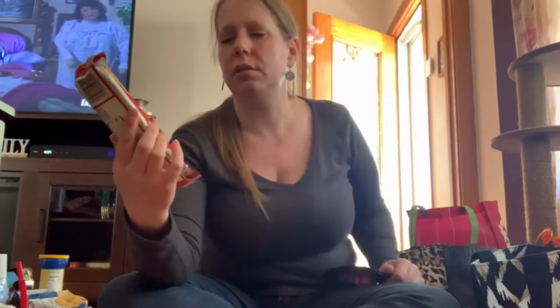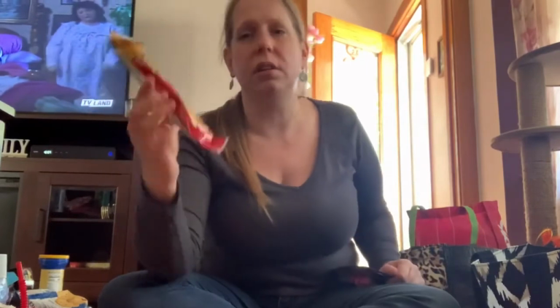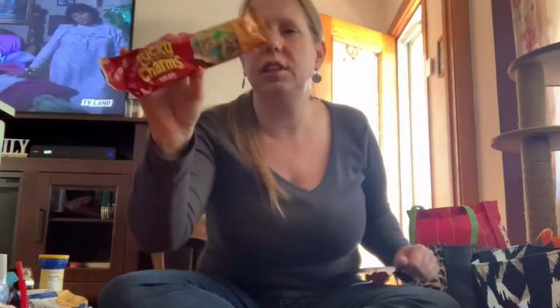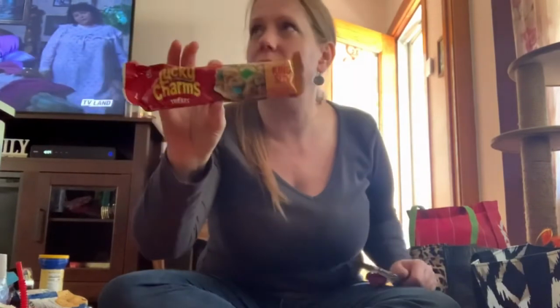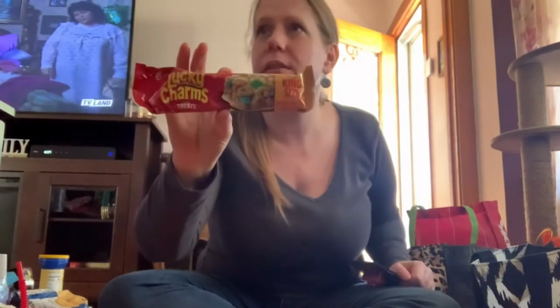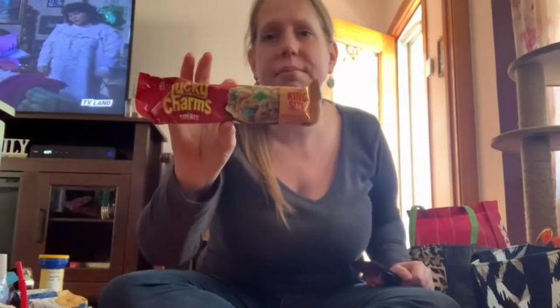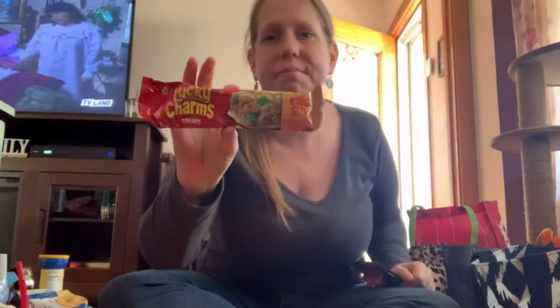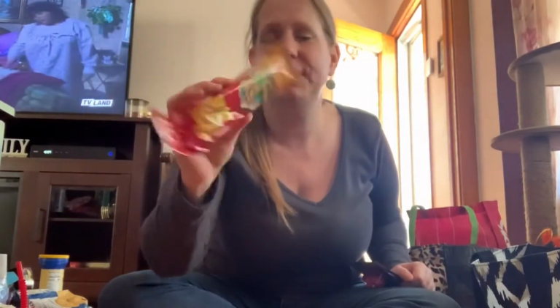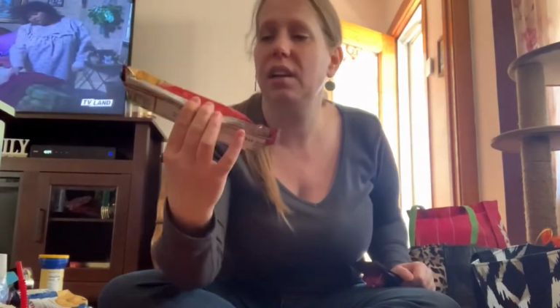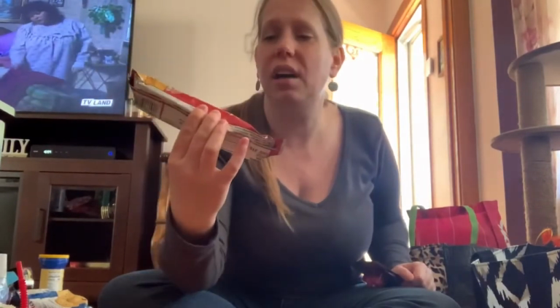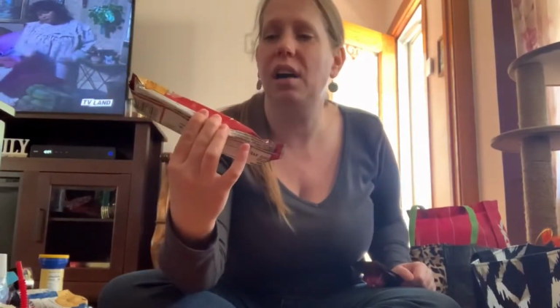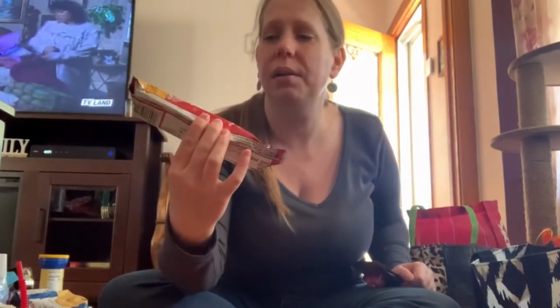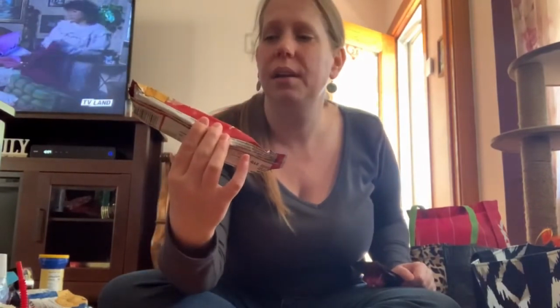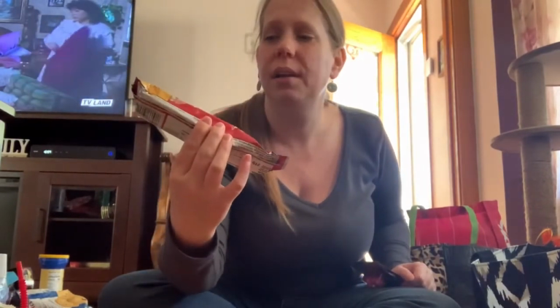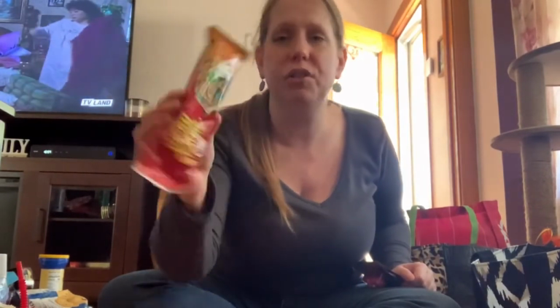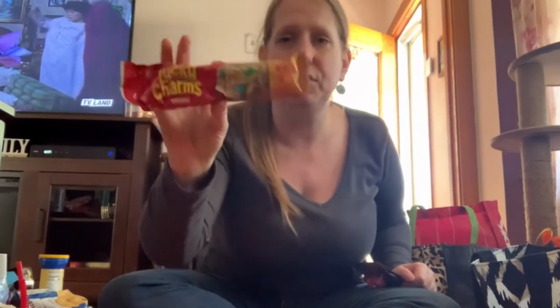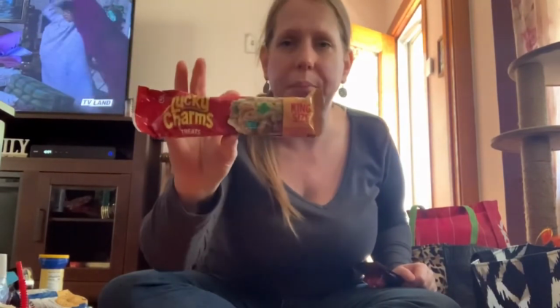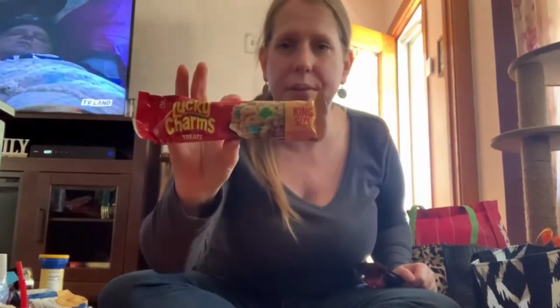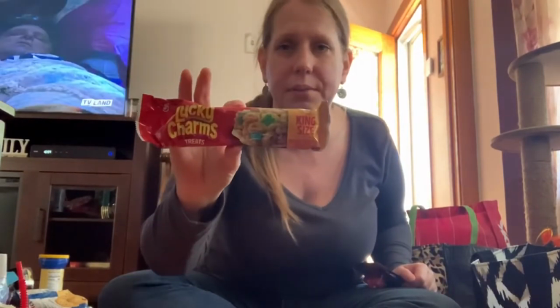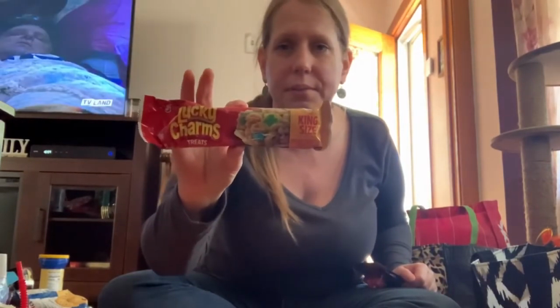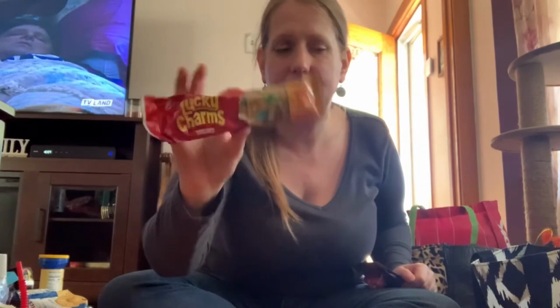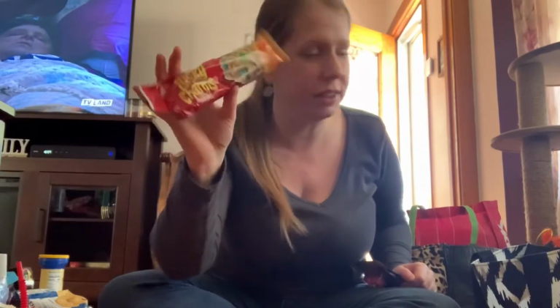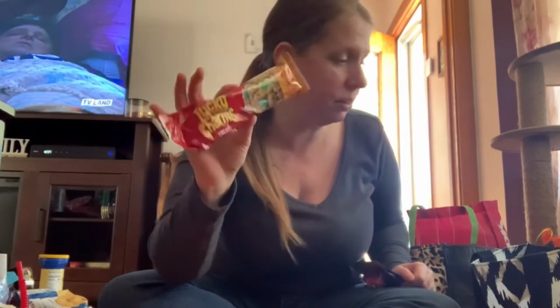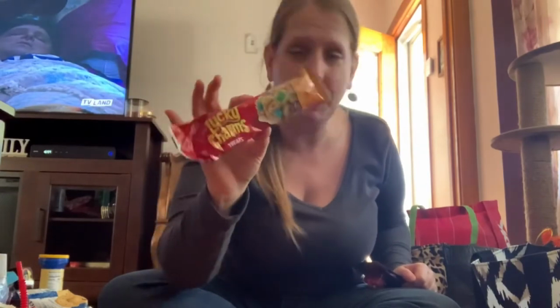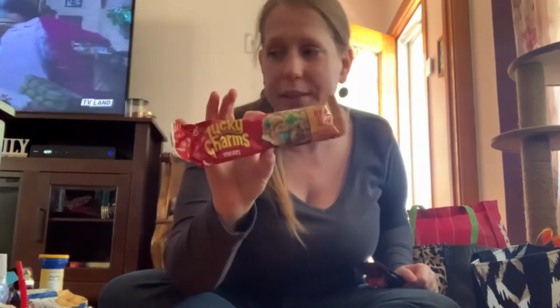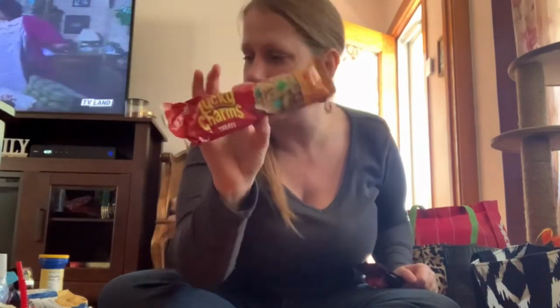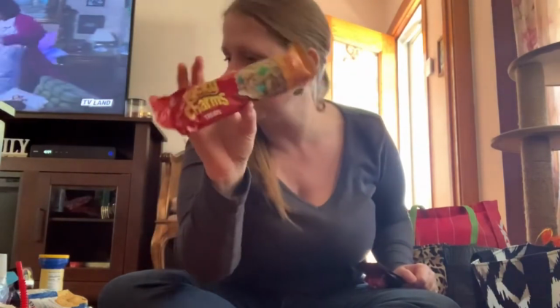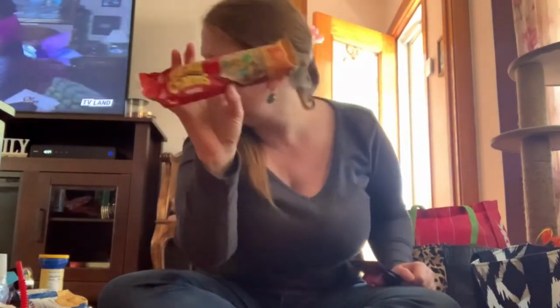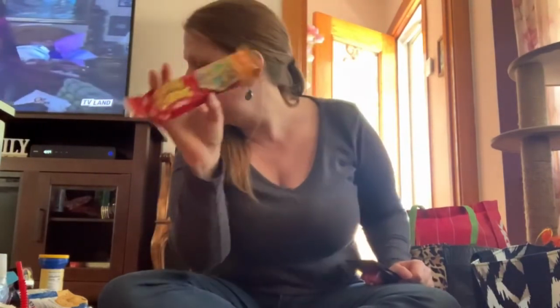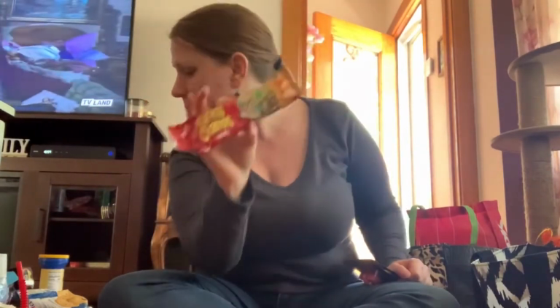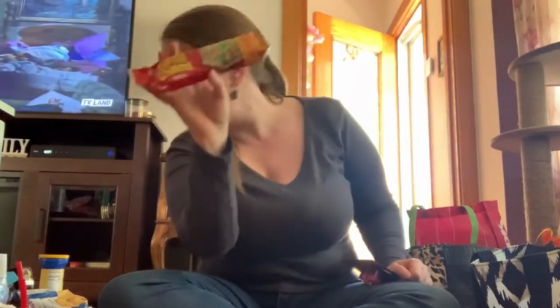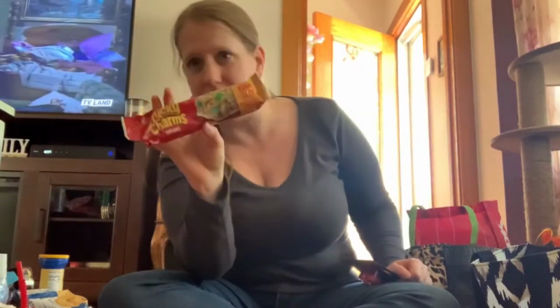My daughter wanted this Lucky Charms marshmallow treat bar. She didn't want to go to the store so she sent me with a list of treats.